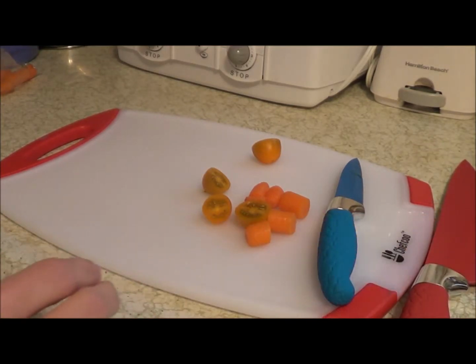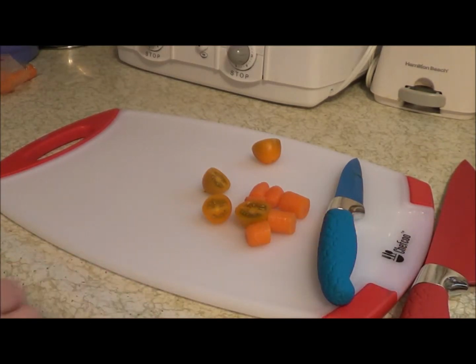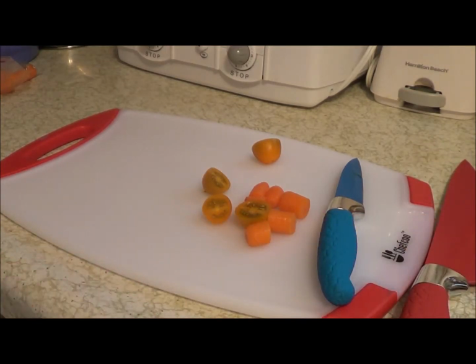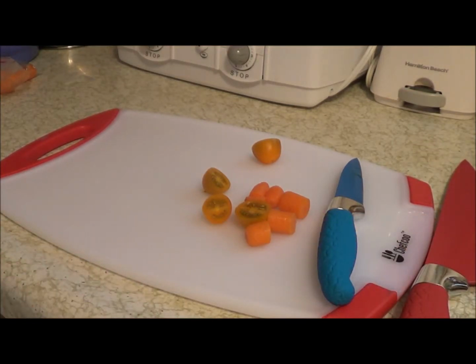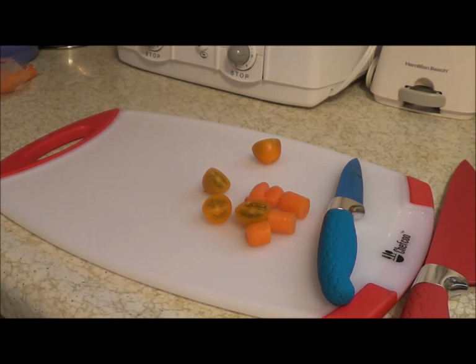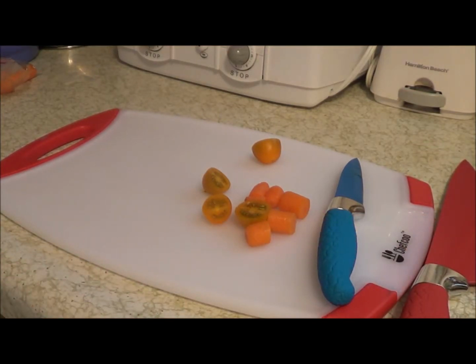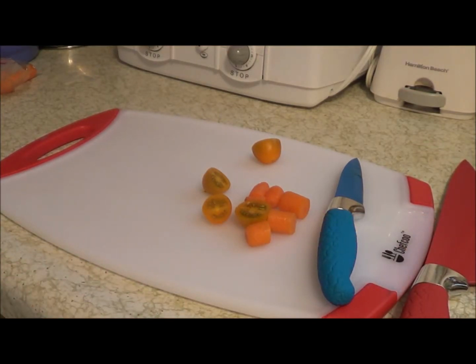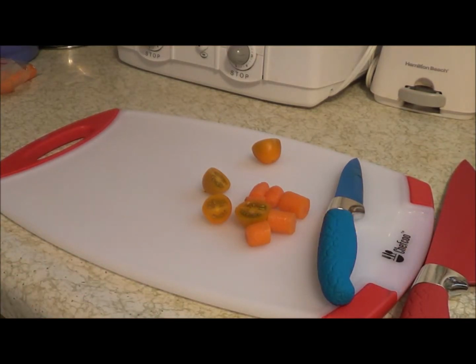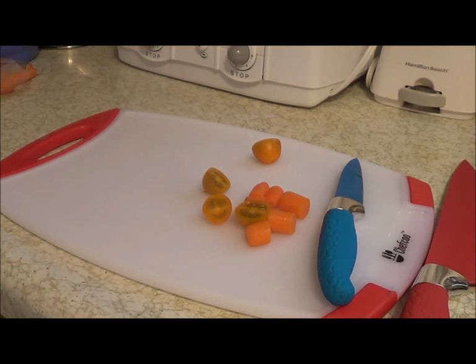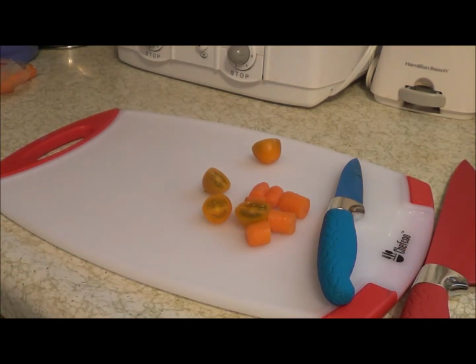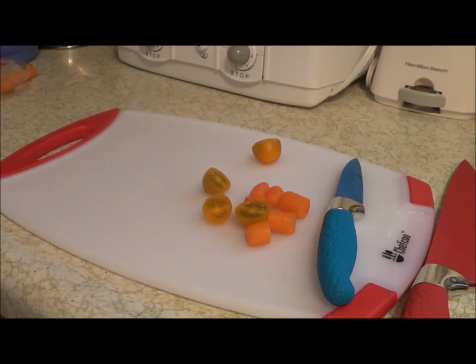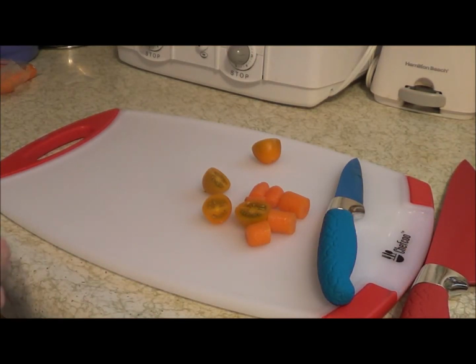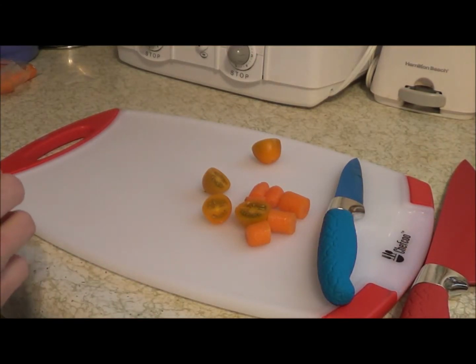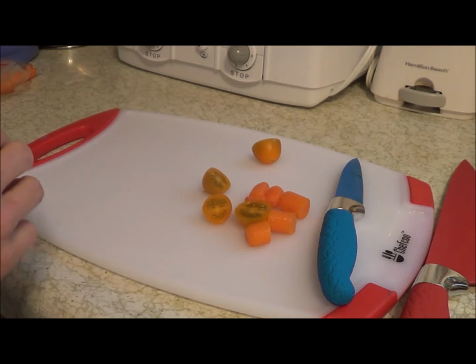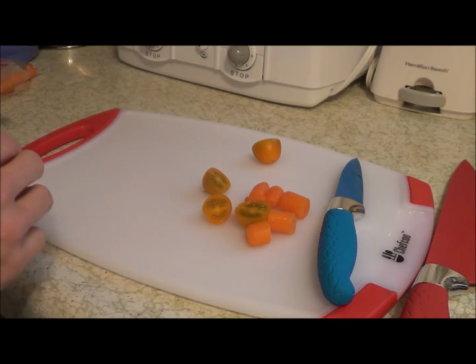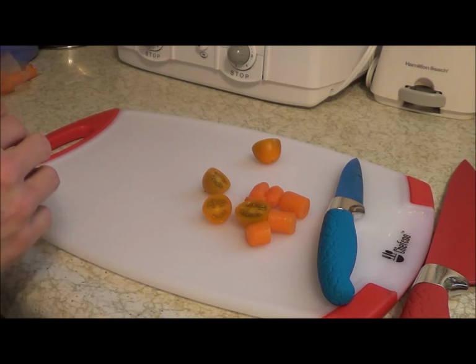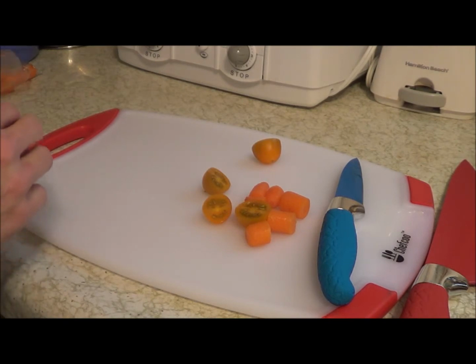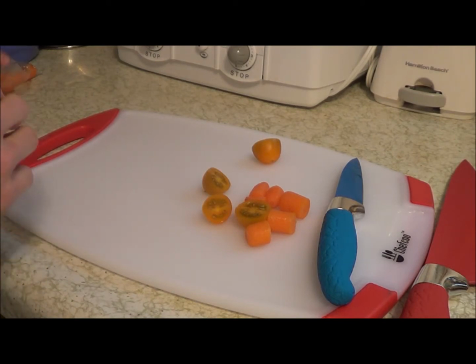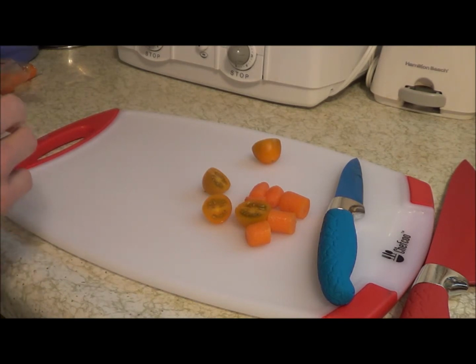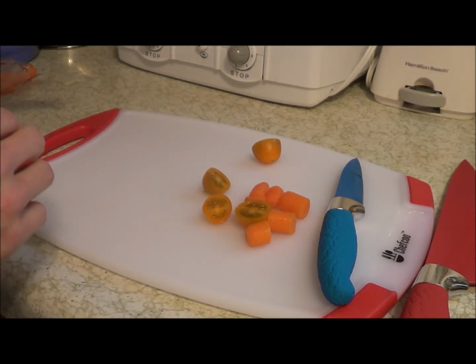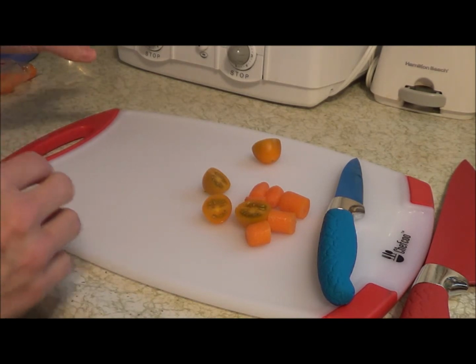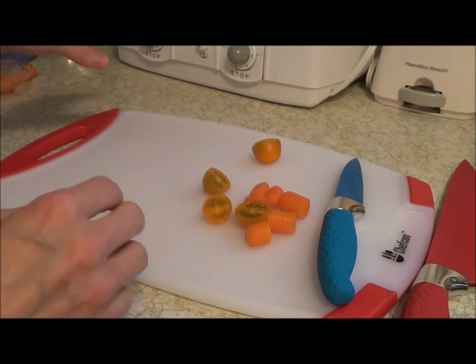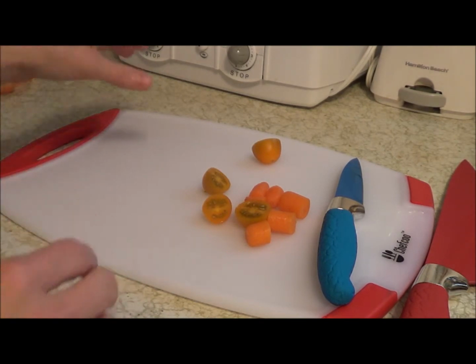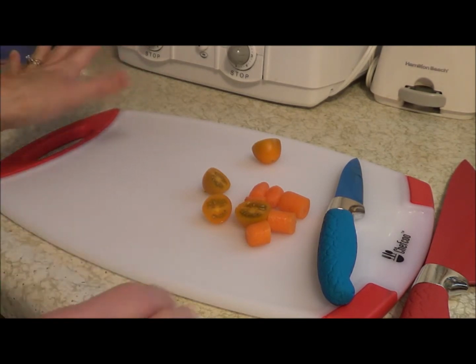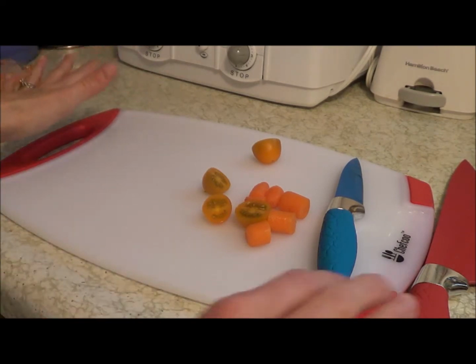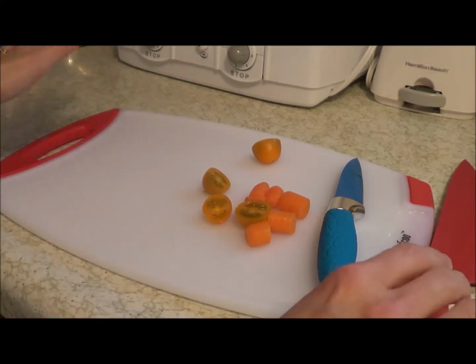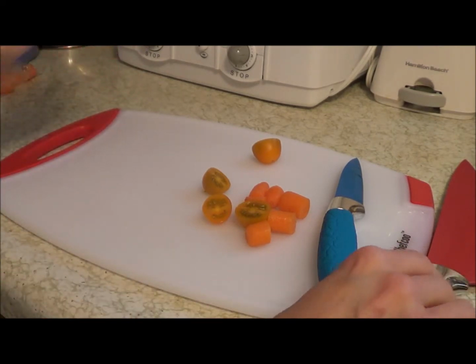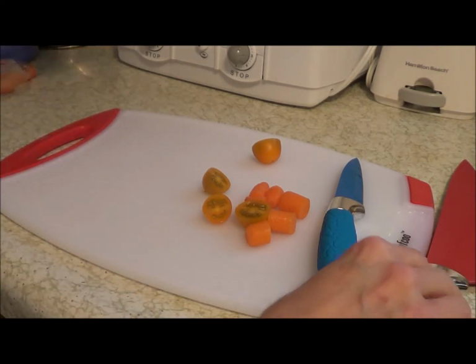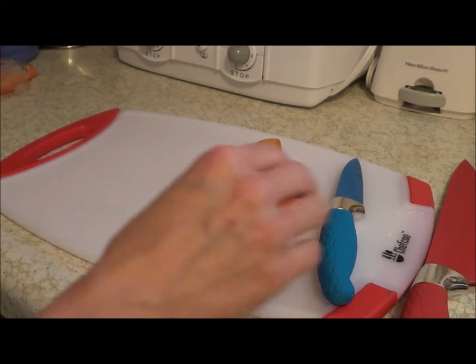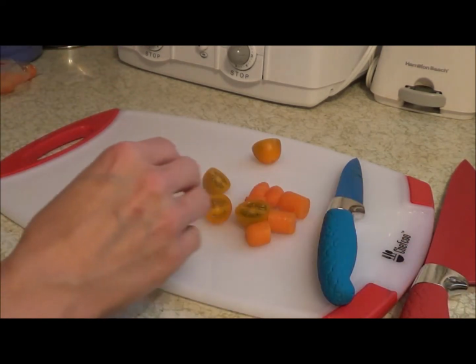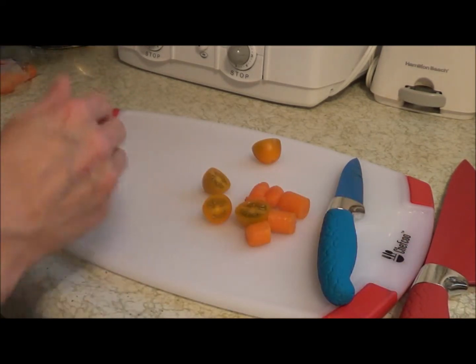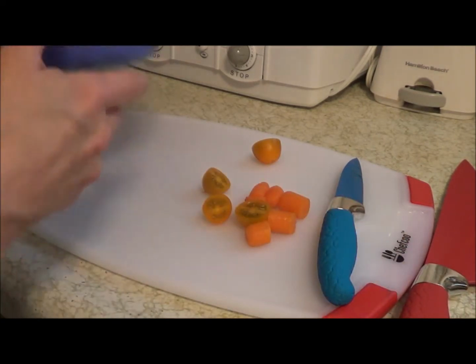Our knives in our kitchen are all rather old. We got most of them as wedding gifts, and that was about 20 years ago, so it's nice for us to have nice new knives.